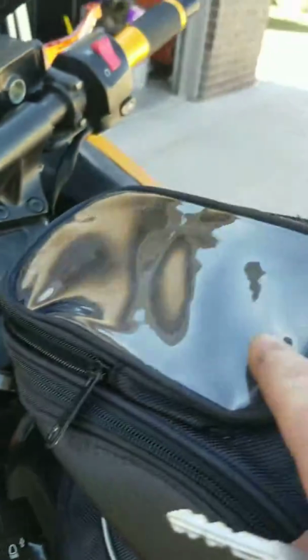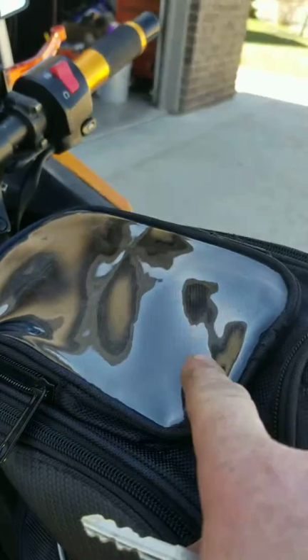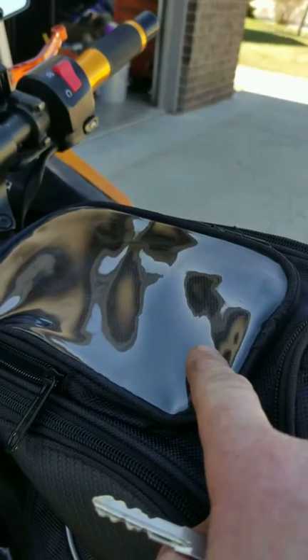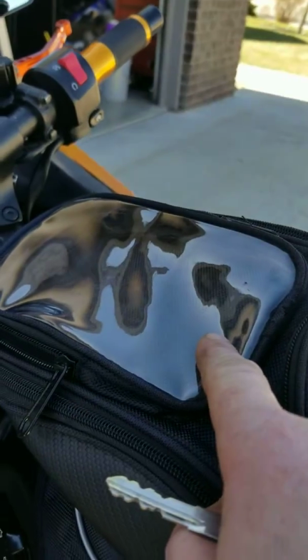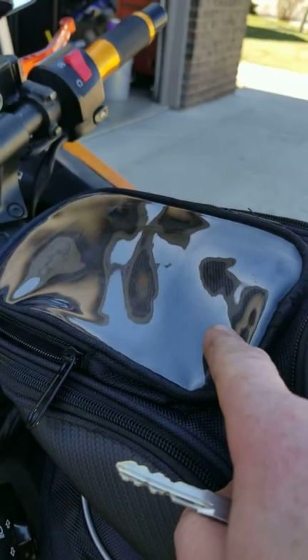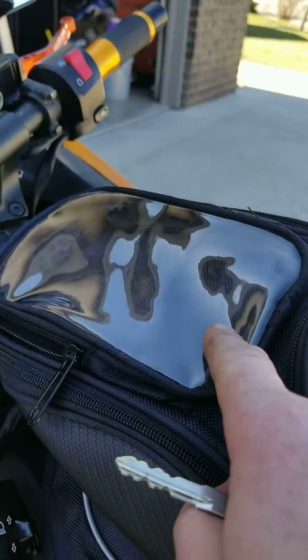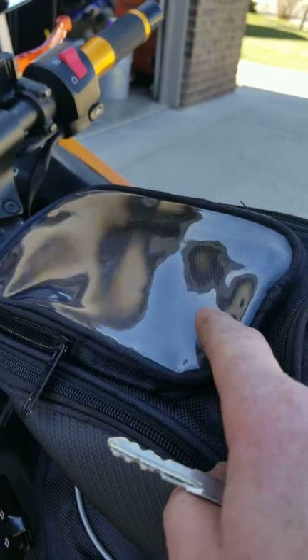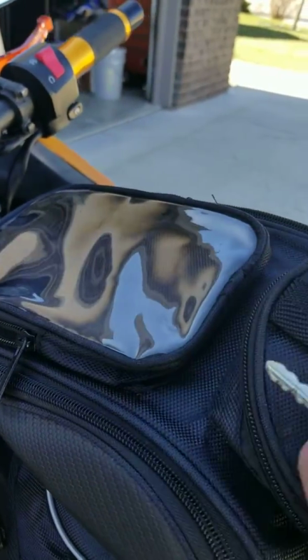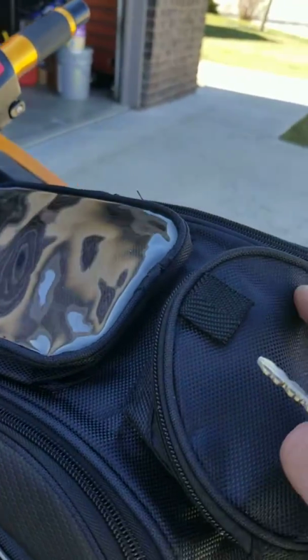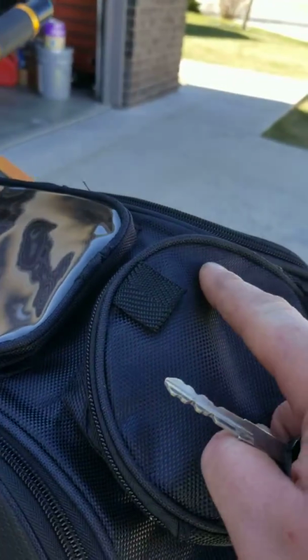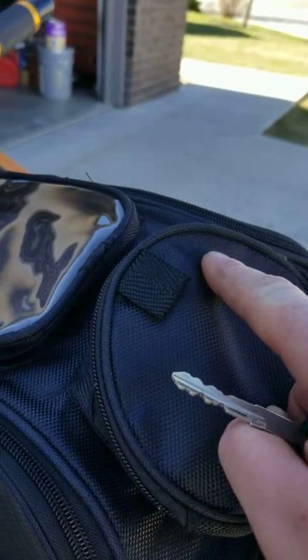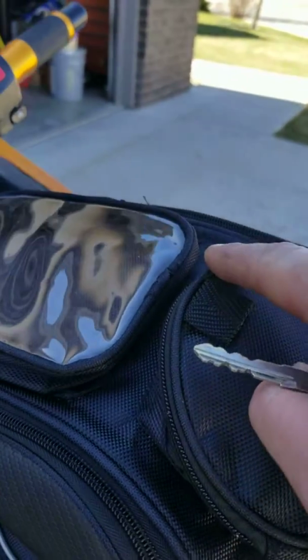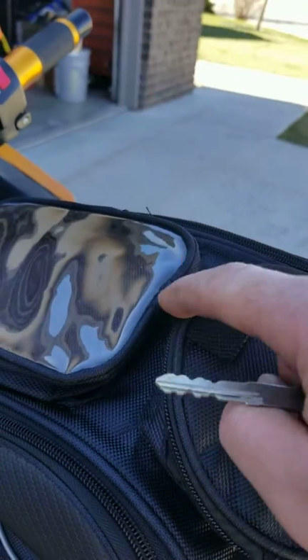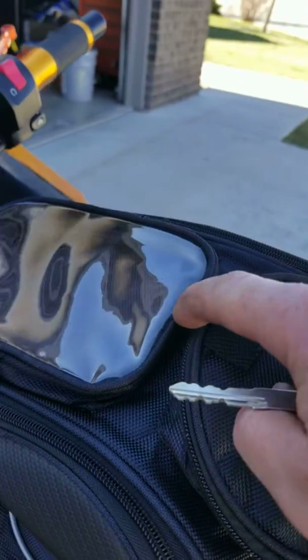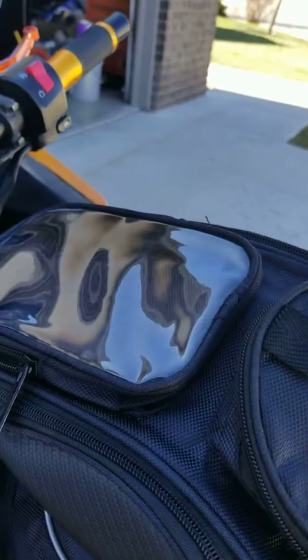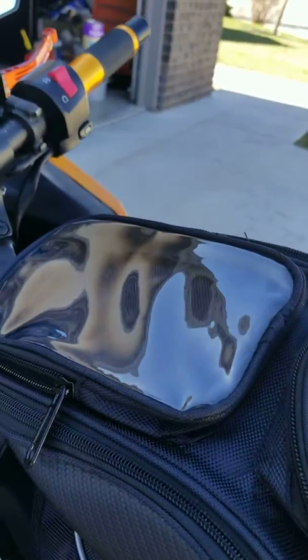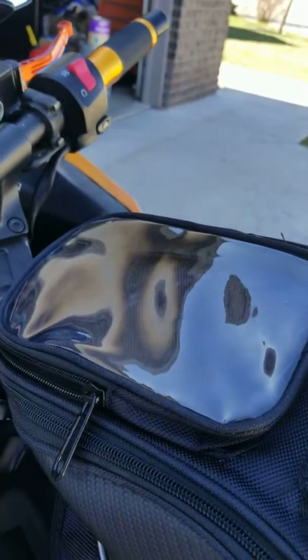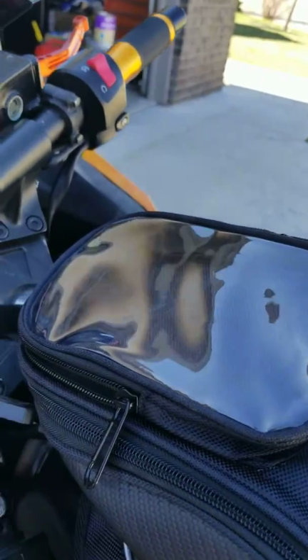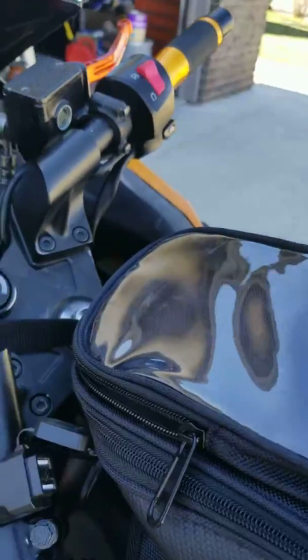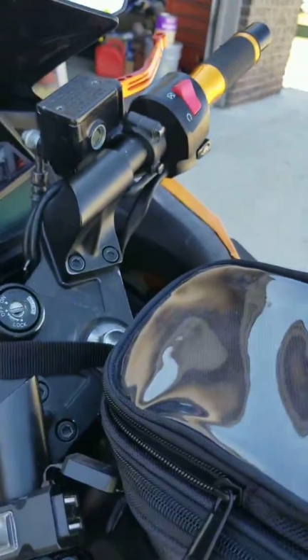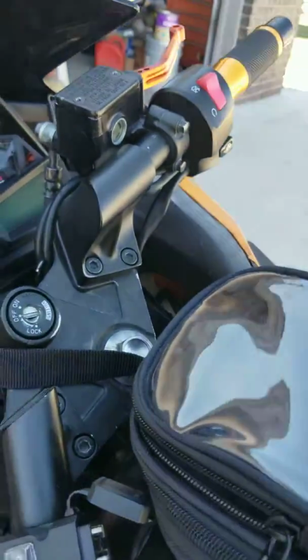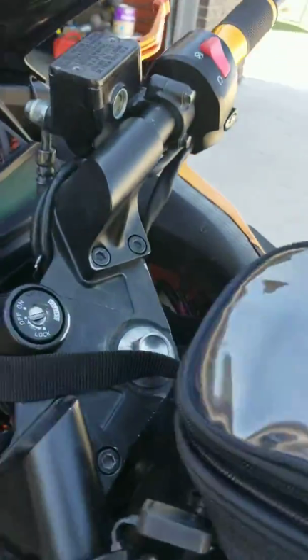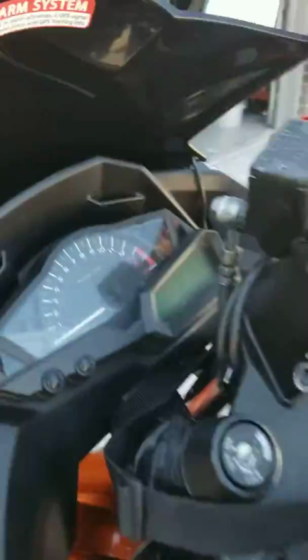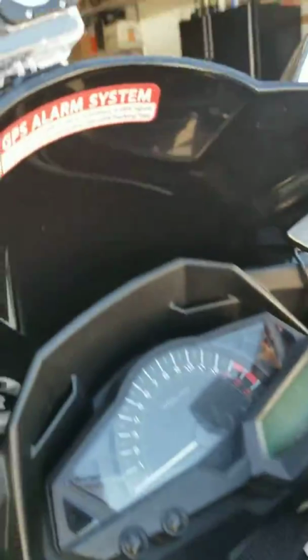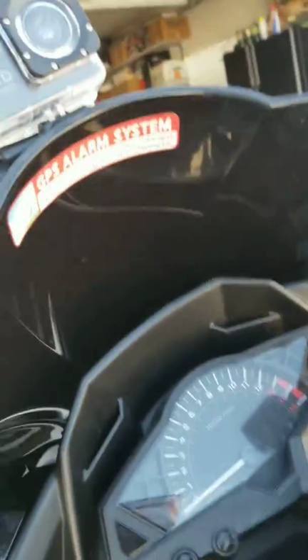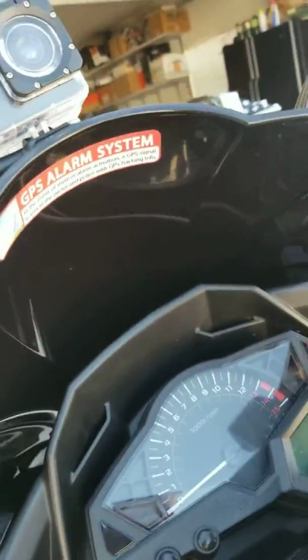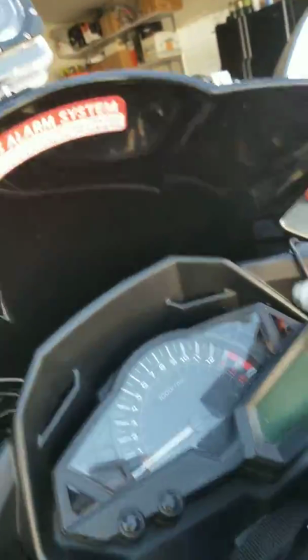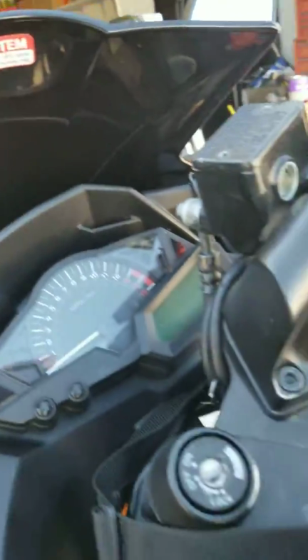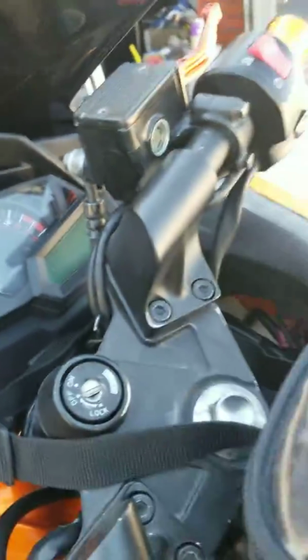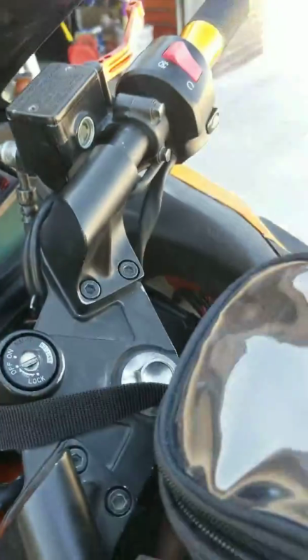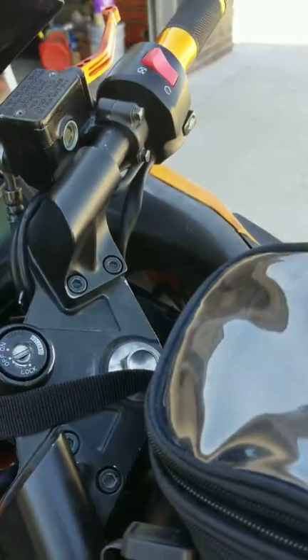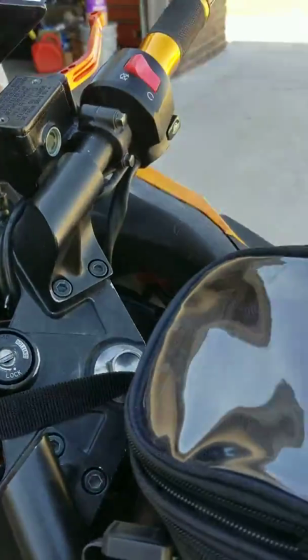For my phone that will sit in here while I'm riding and be plugged into it right here. It has a GPS unit in it, so don't try to steal it because I'll find it.